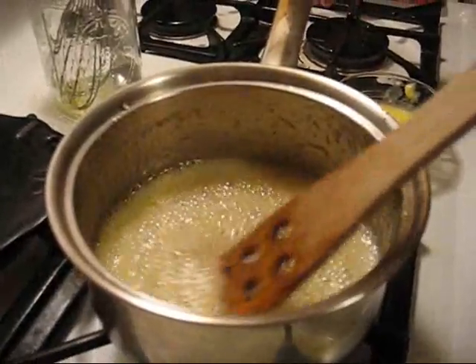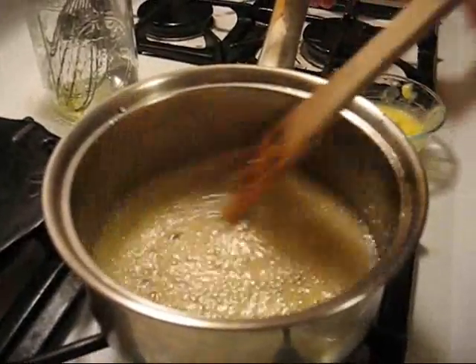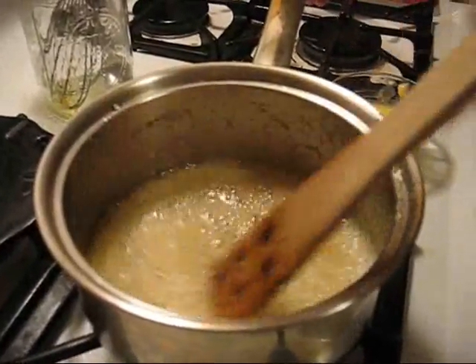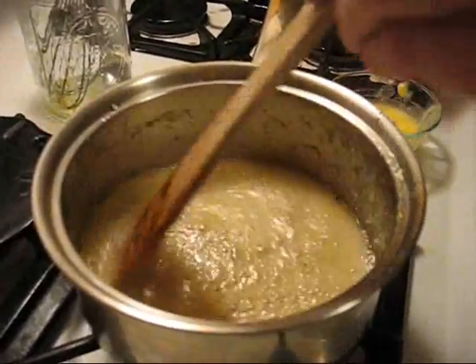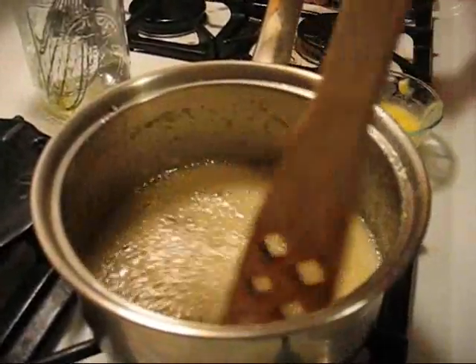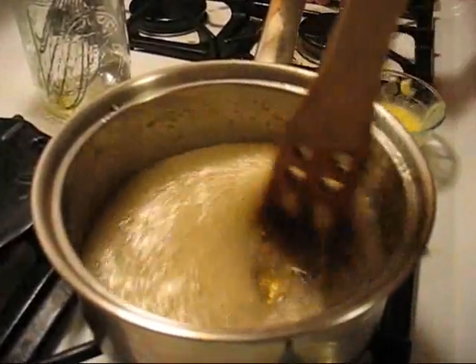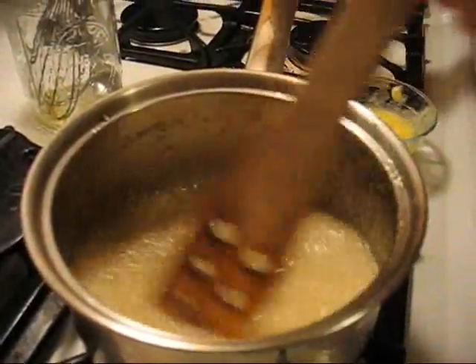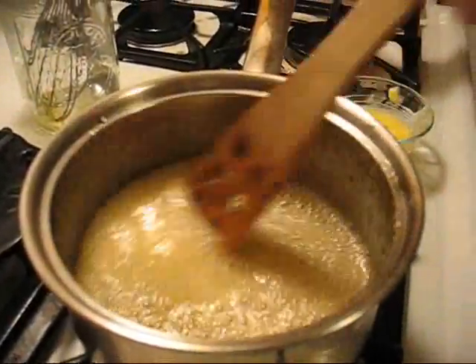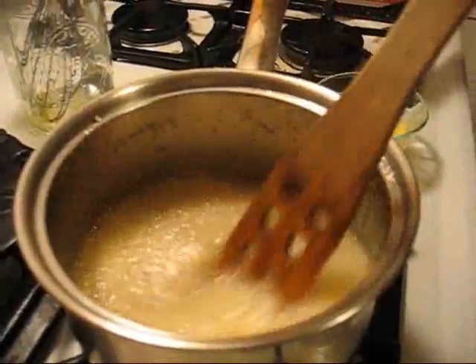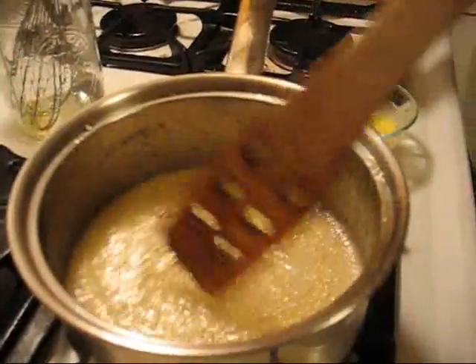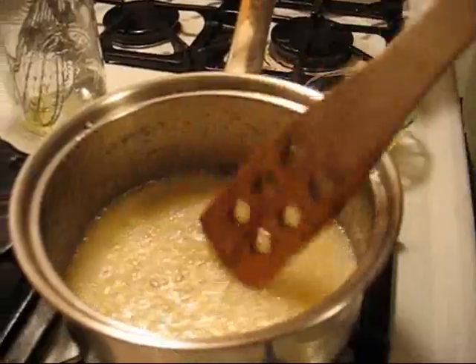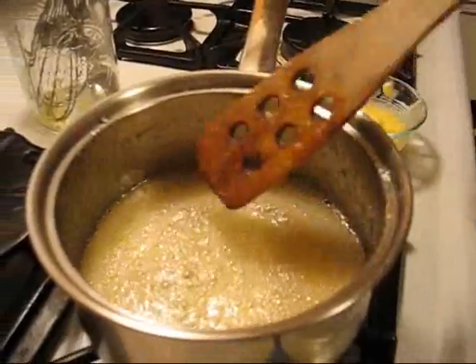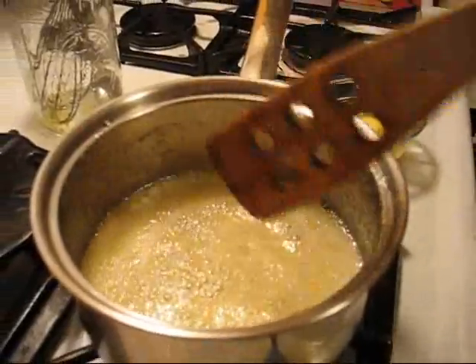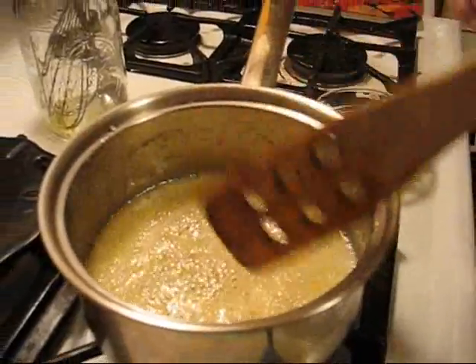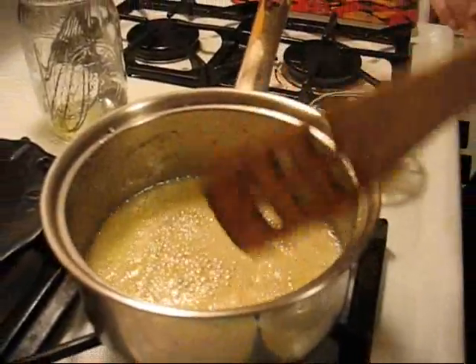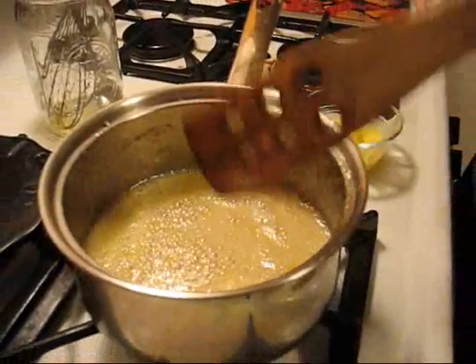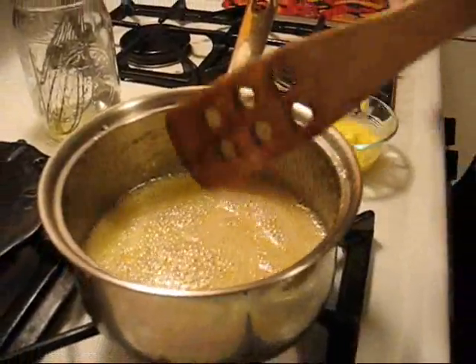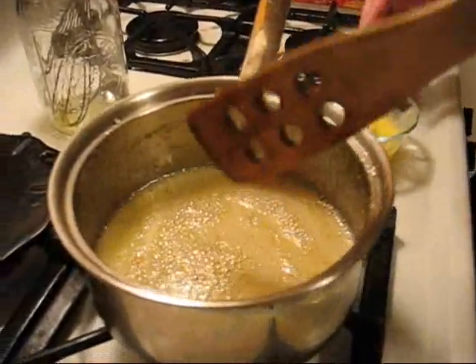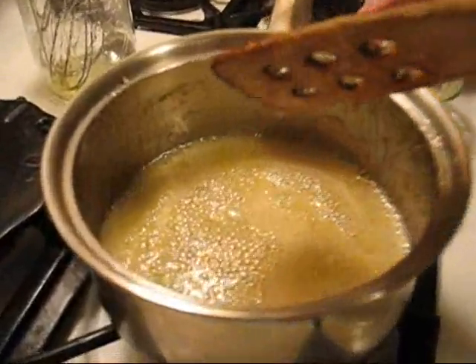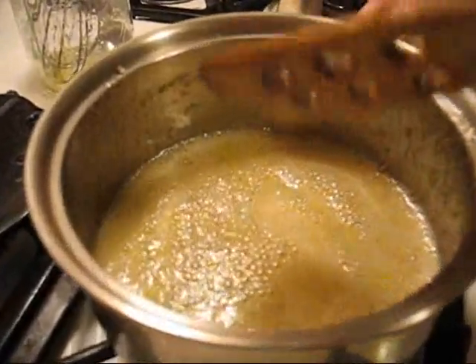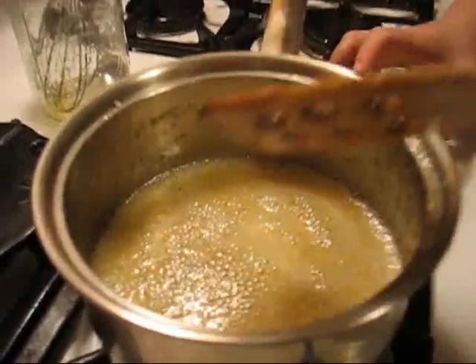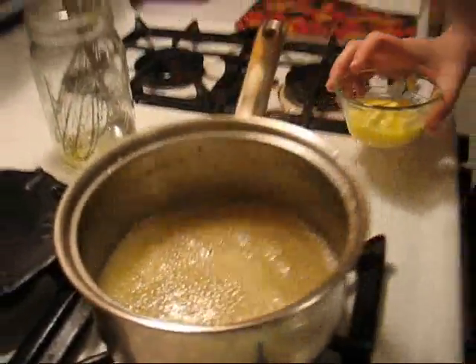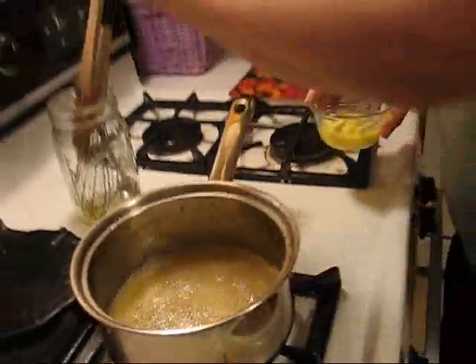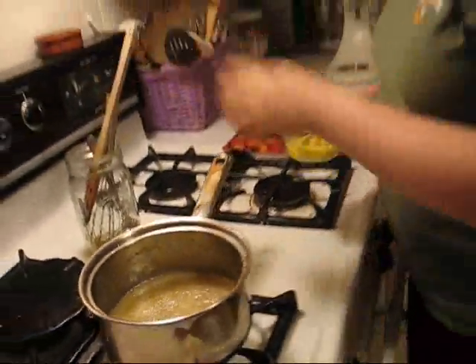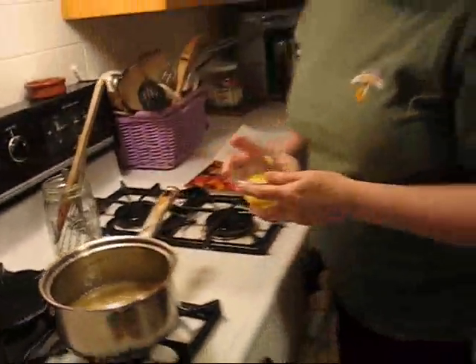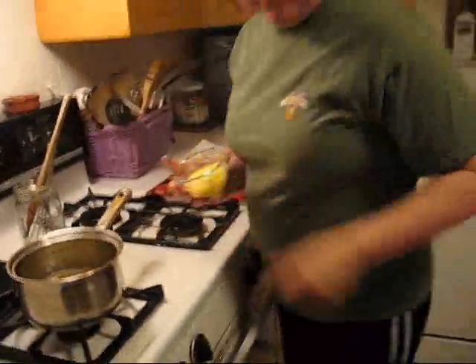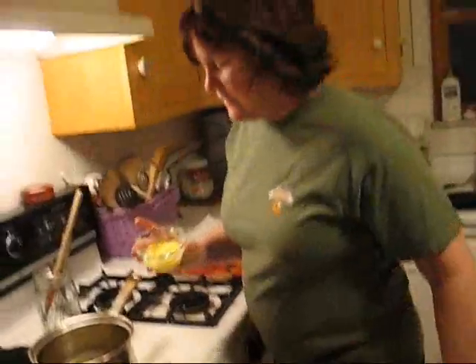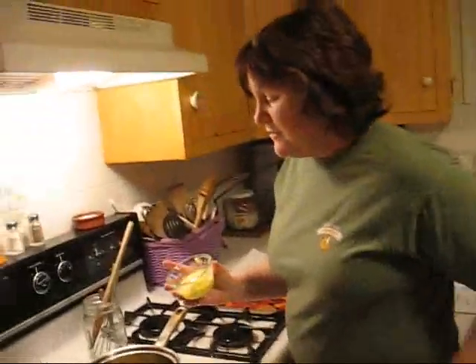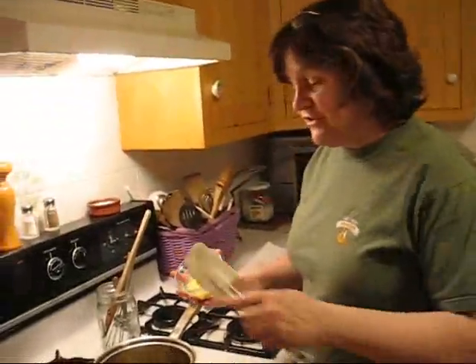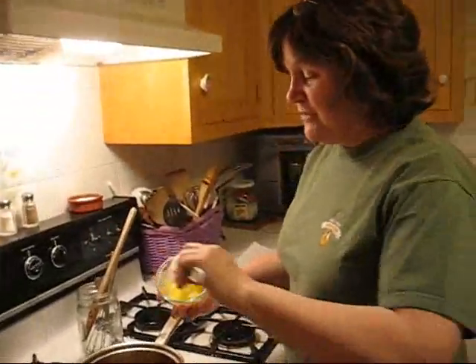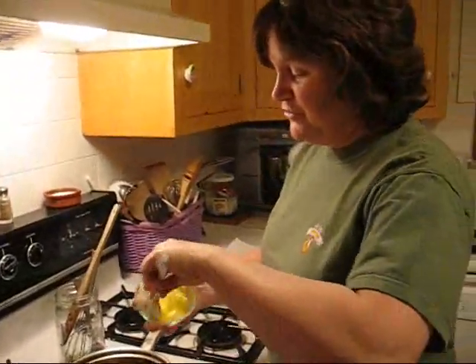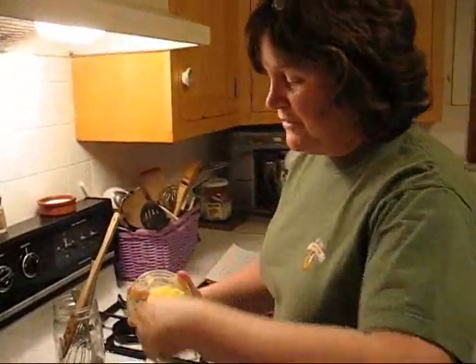I was stirring this on and off for five minutes while it was simmering. Now I've turned off the flame and I'm going to add my six tablespoons of butter.